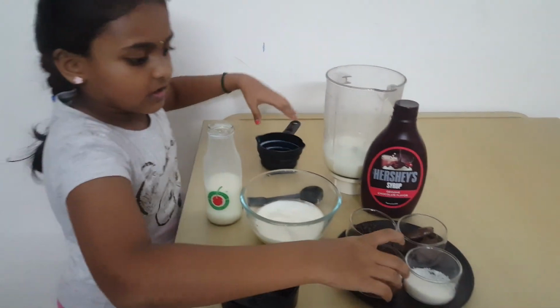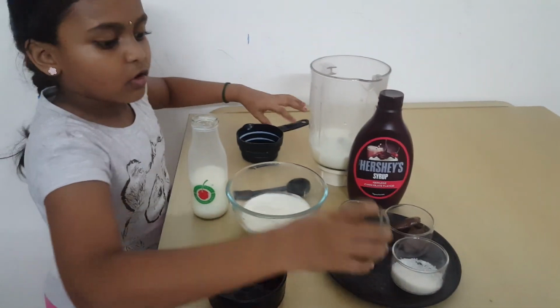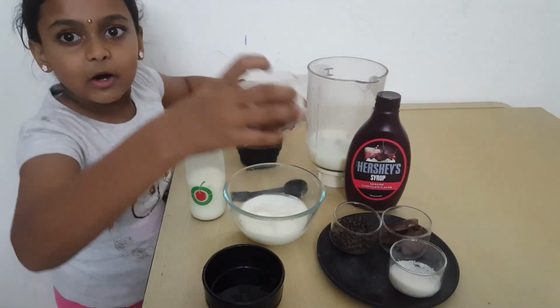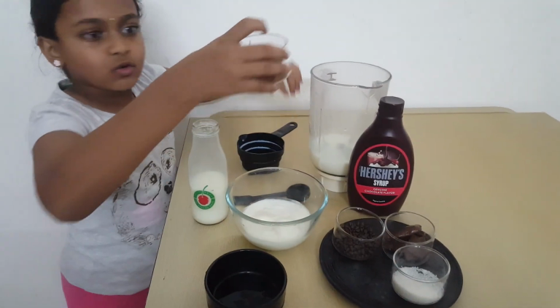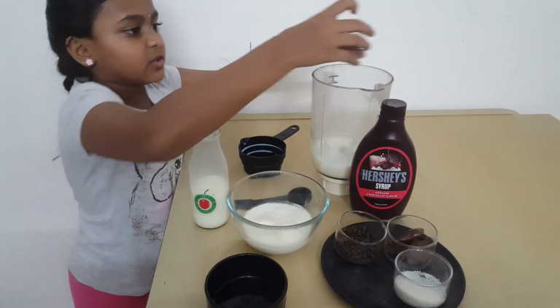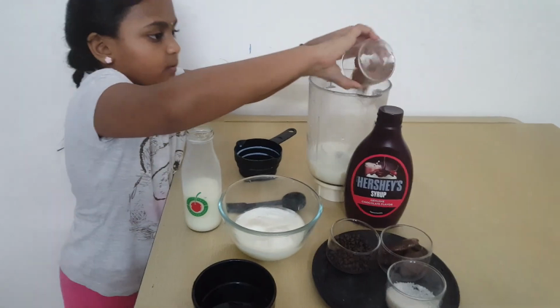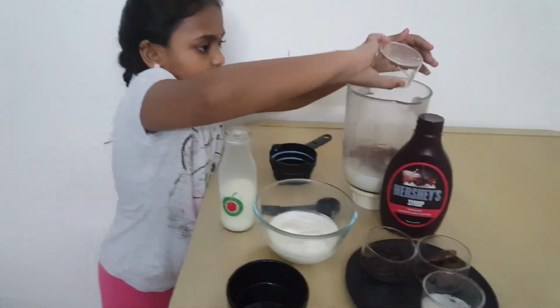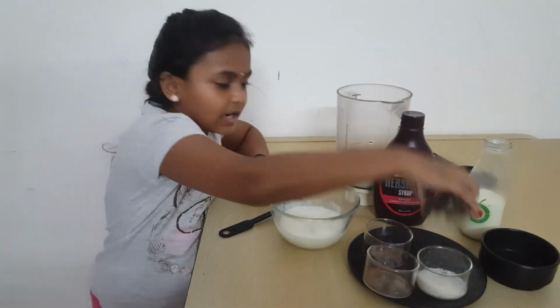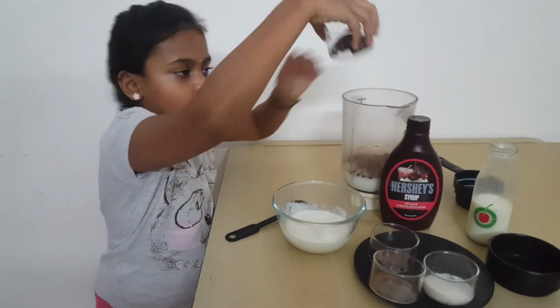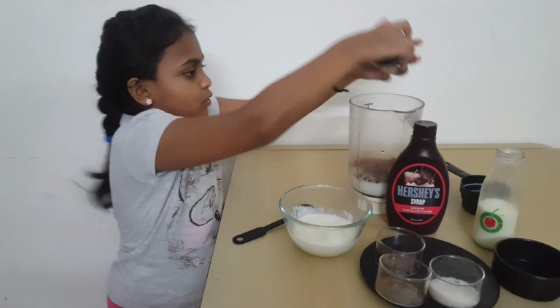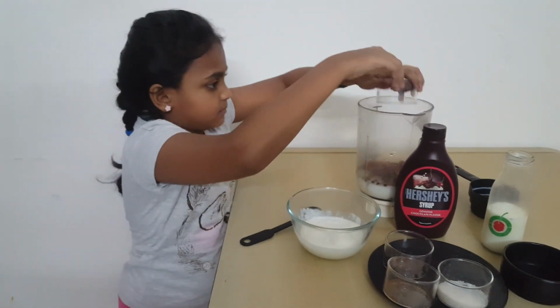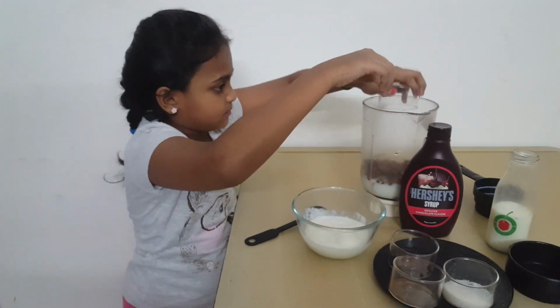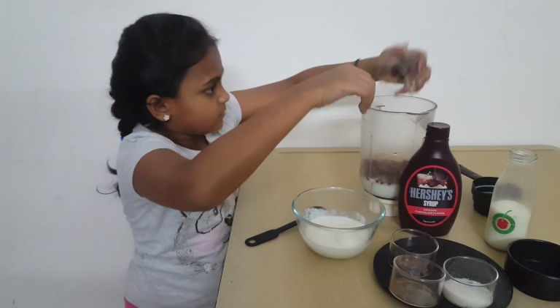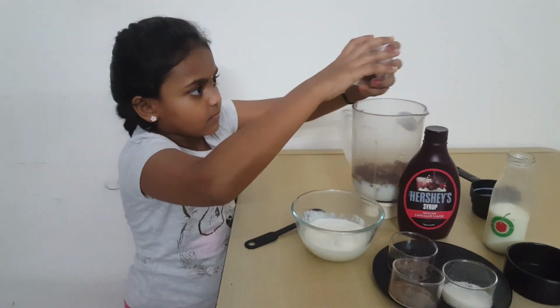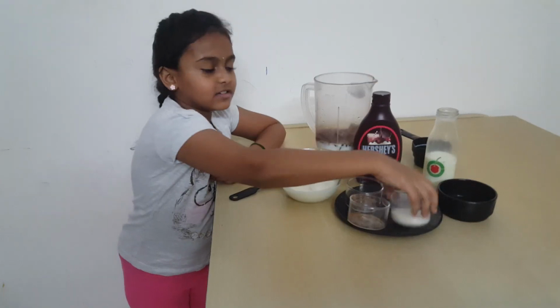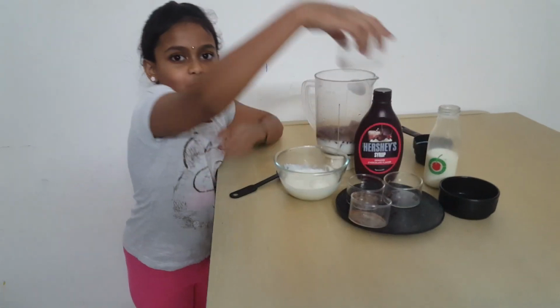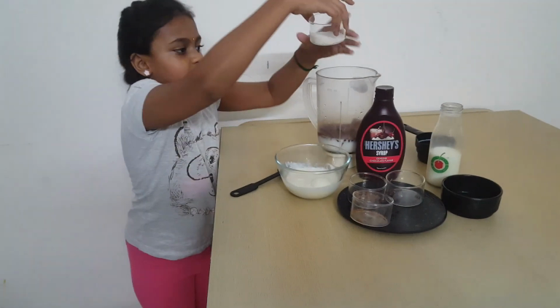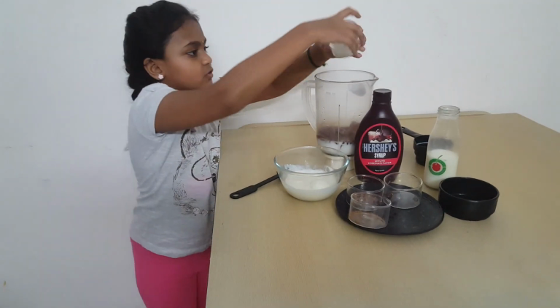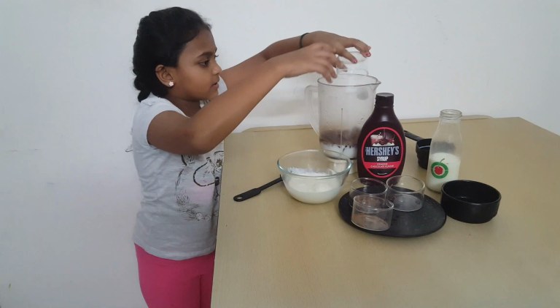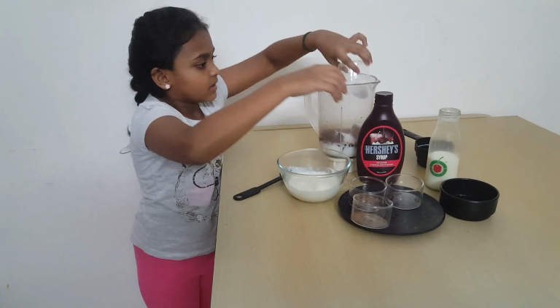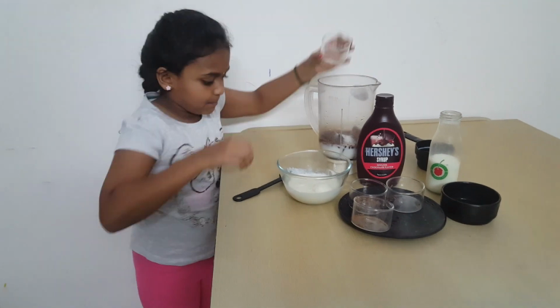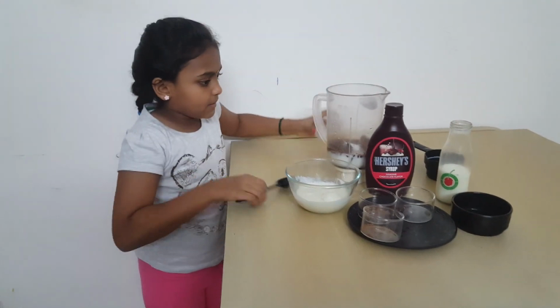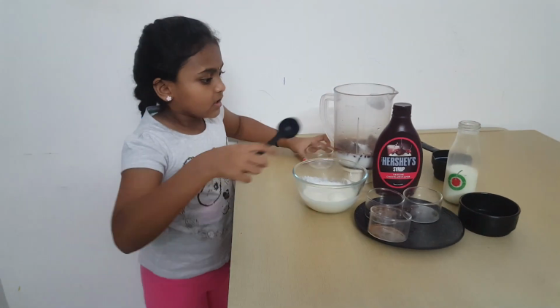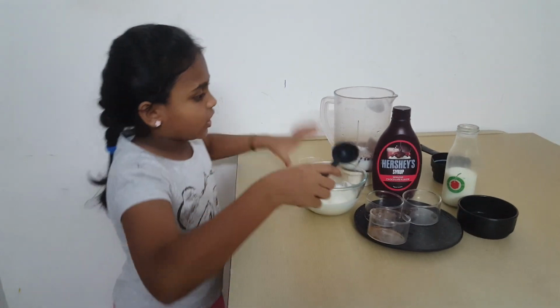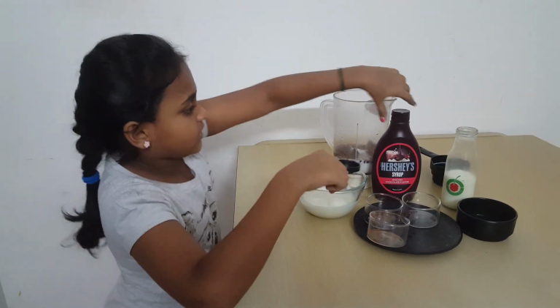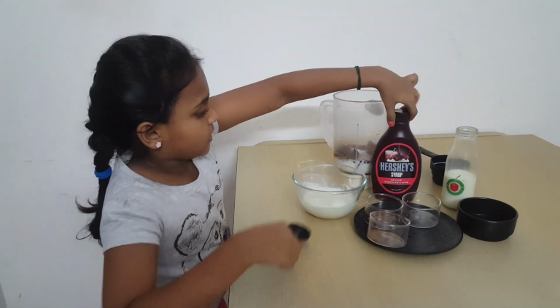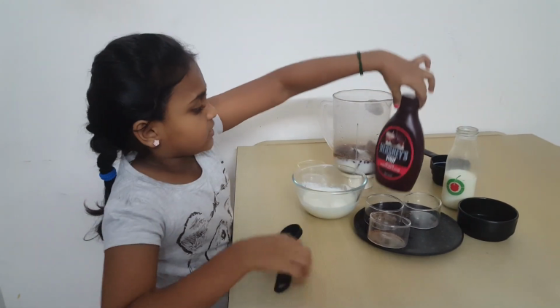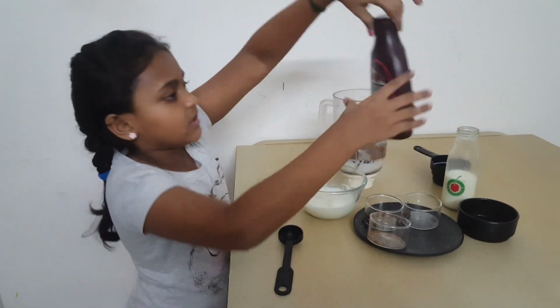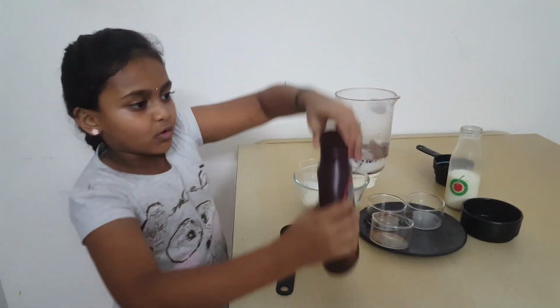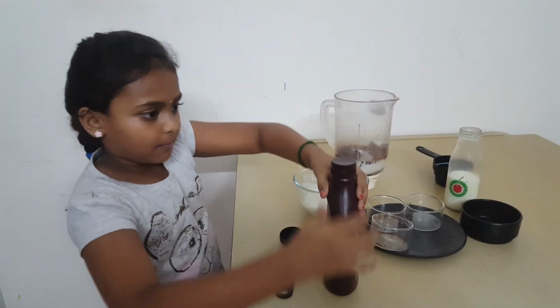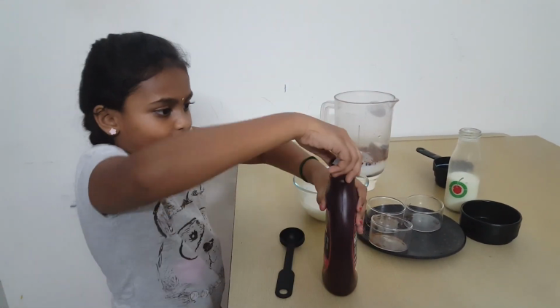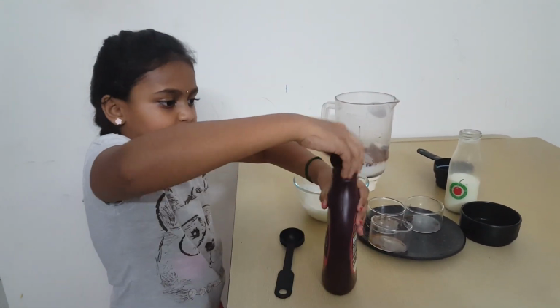Cocoa powder. Let's try the chocolate — let's try the chocolate powder. First, one tablespoon sugar, then add chocolate syrup, one tablespoon.